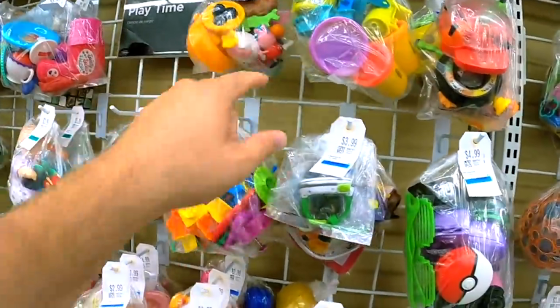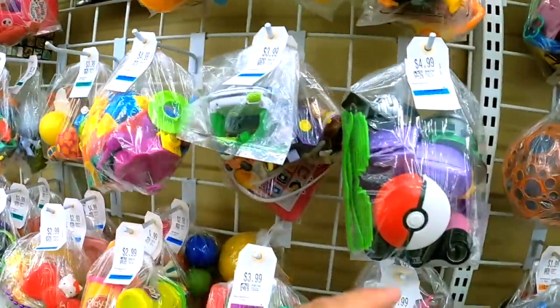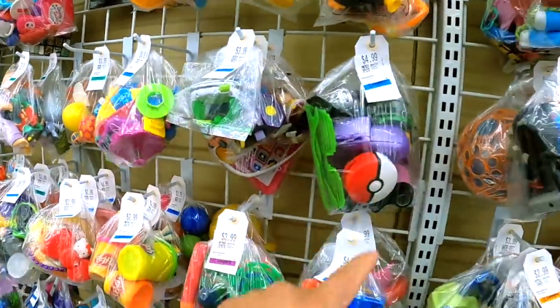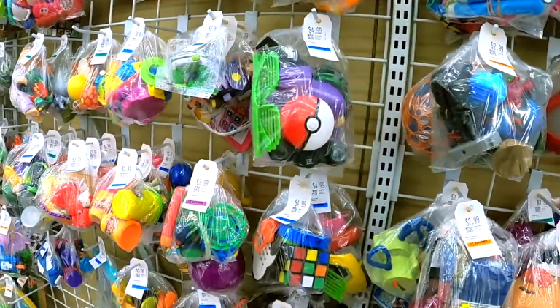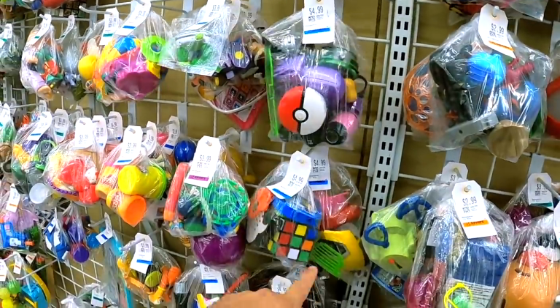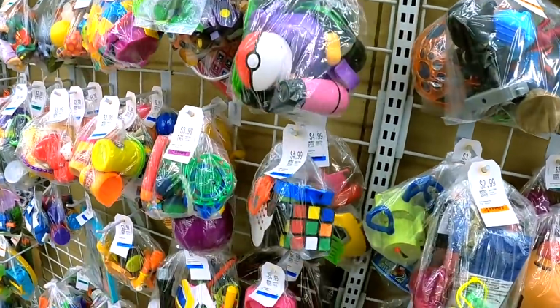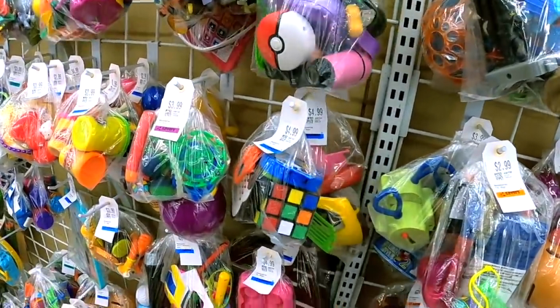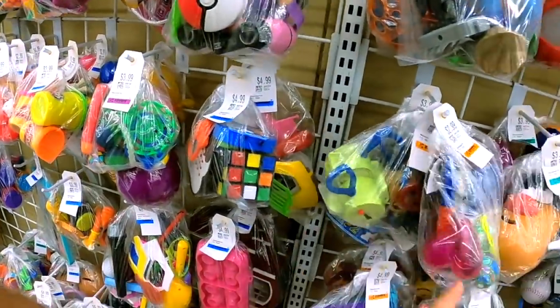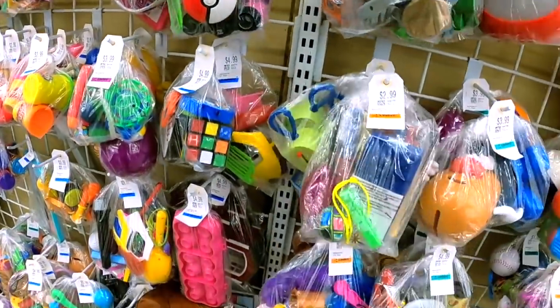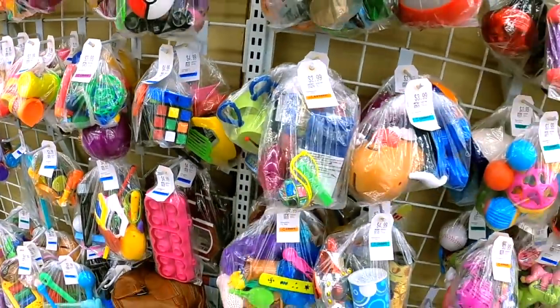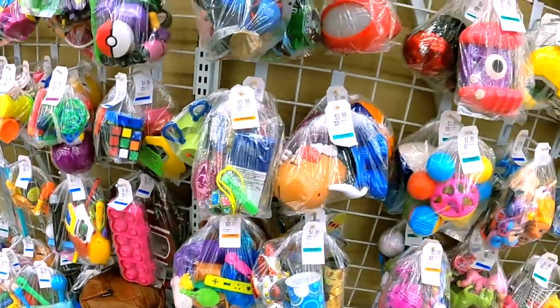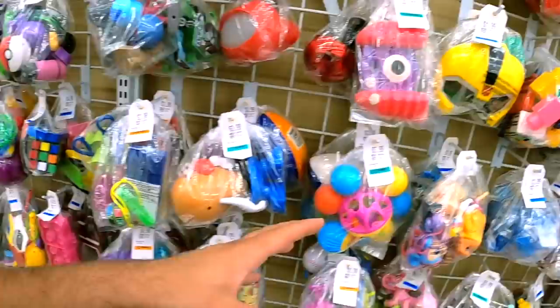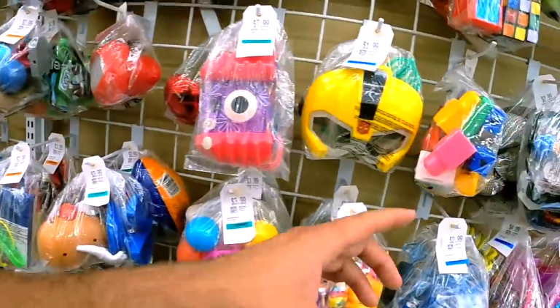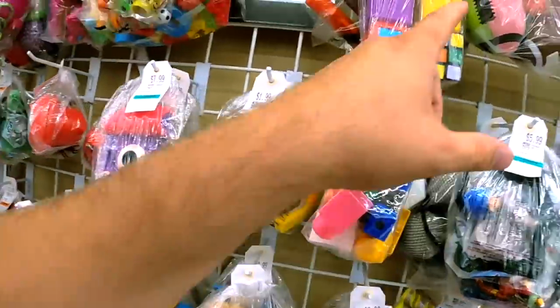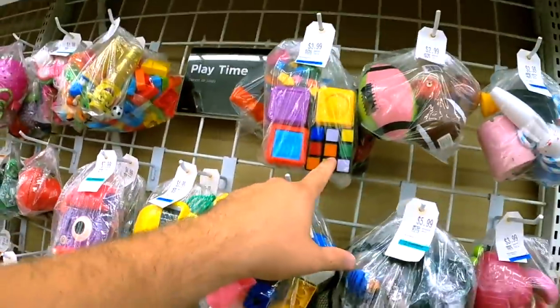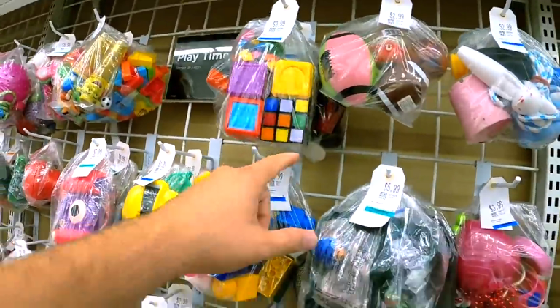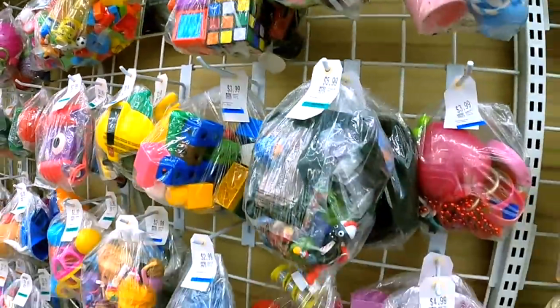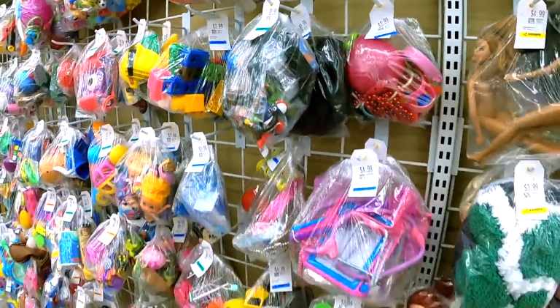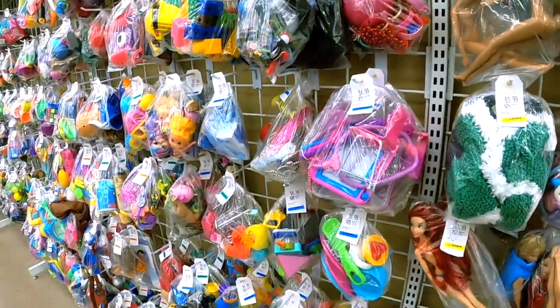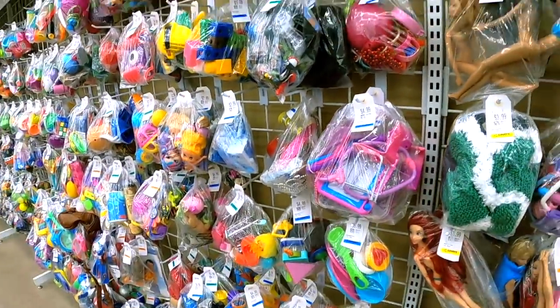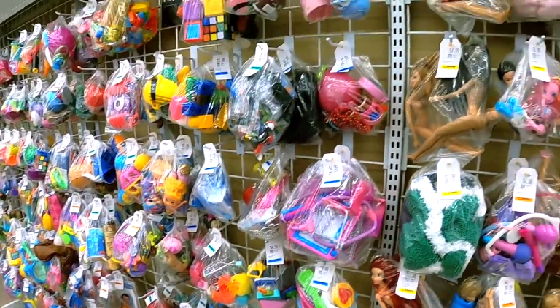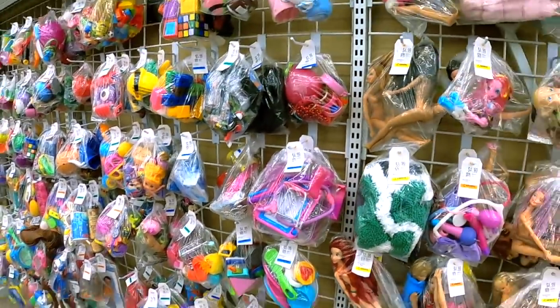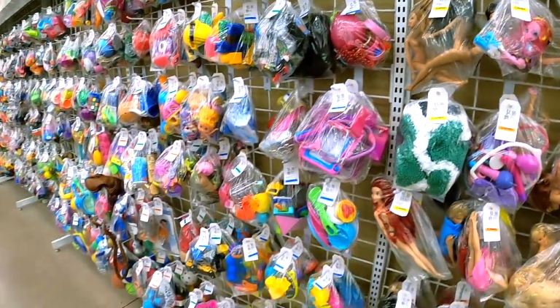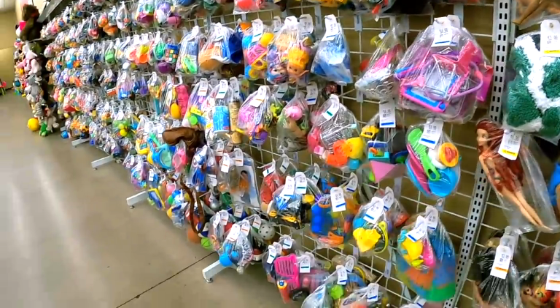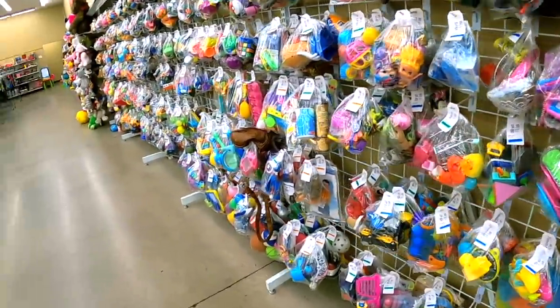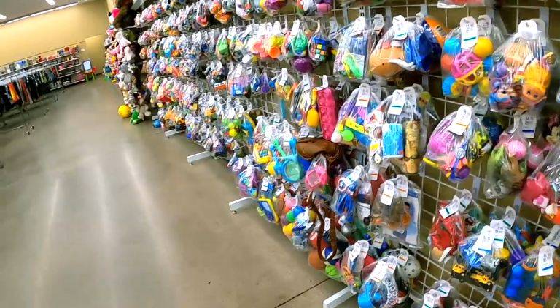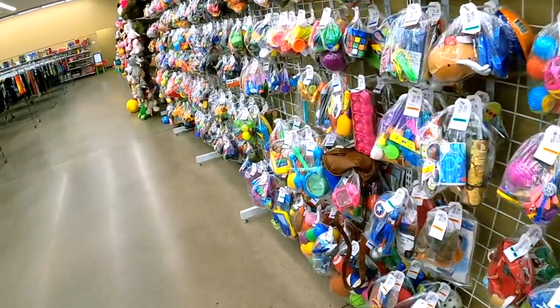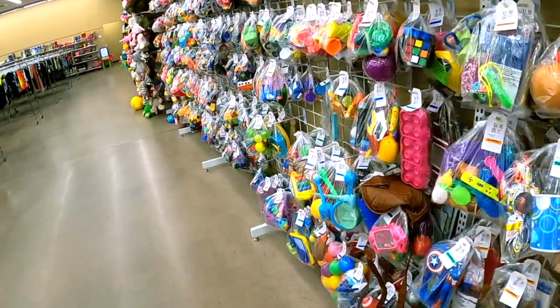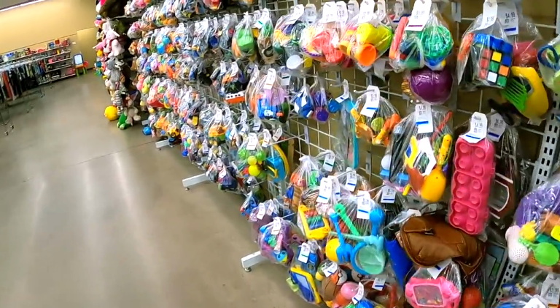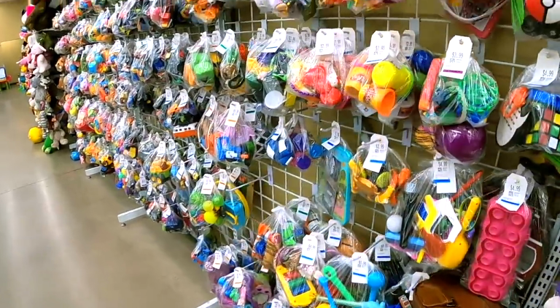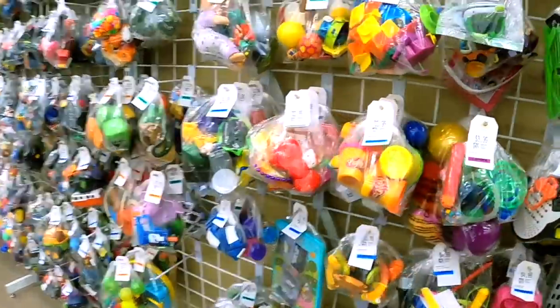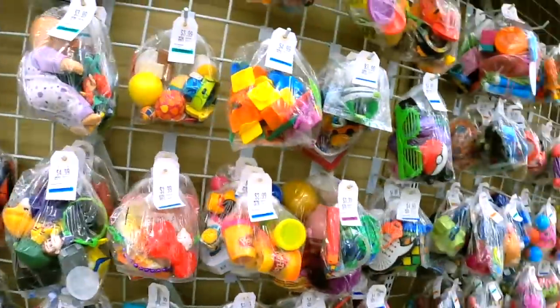Peppa the Pig, a Pokeball Rubik's Cube, another Rubik's Cube — there's a lot here, don't get me wrong. But not saving anything. That's all right though.